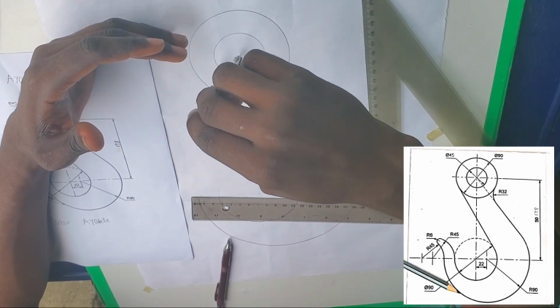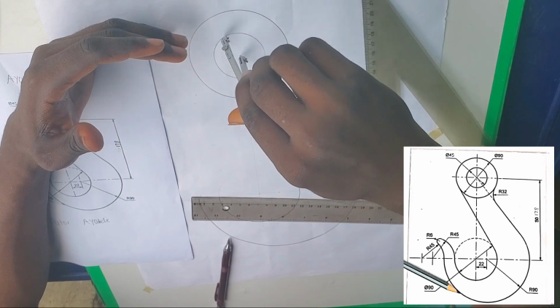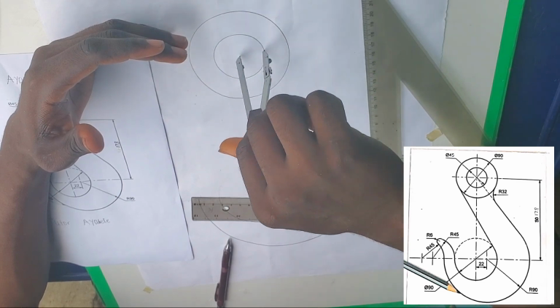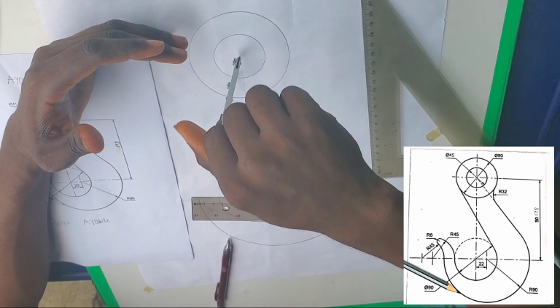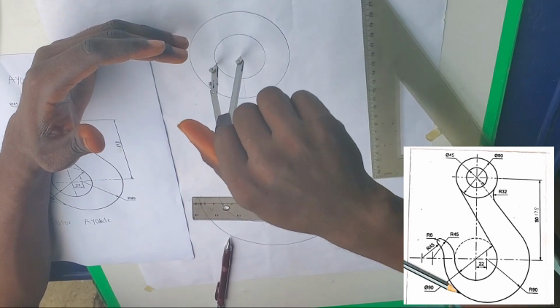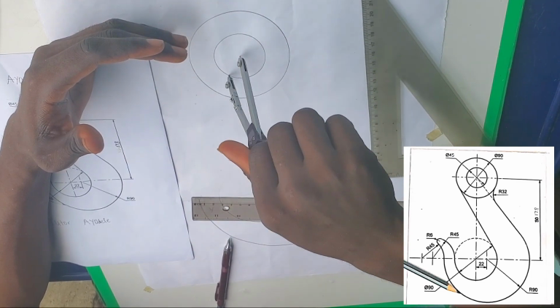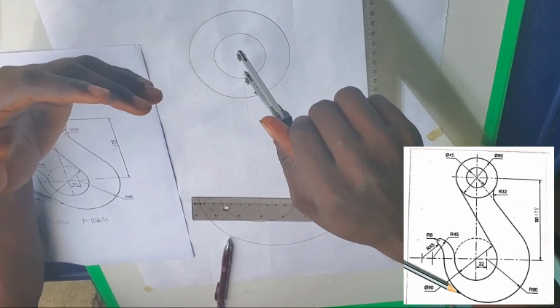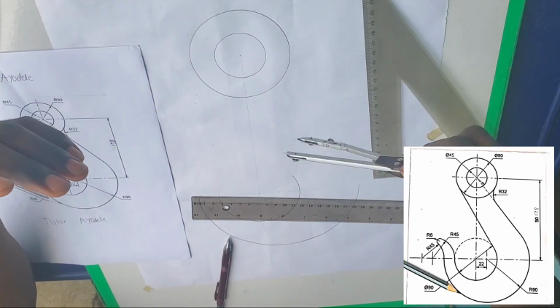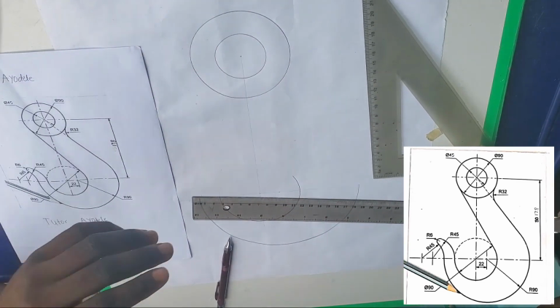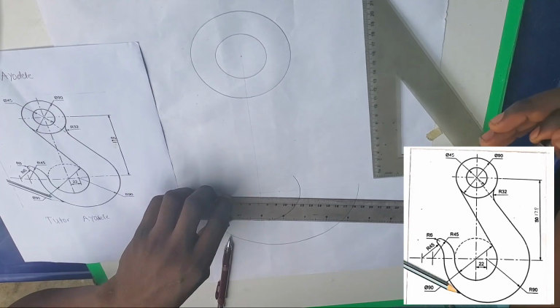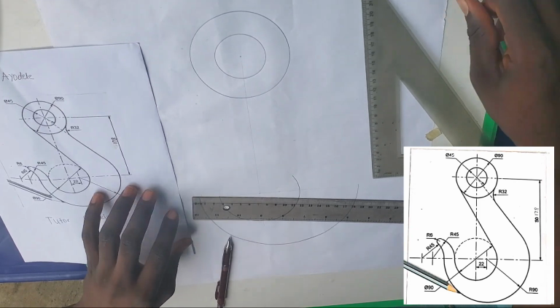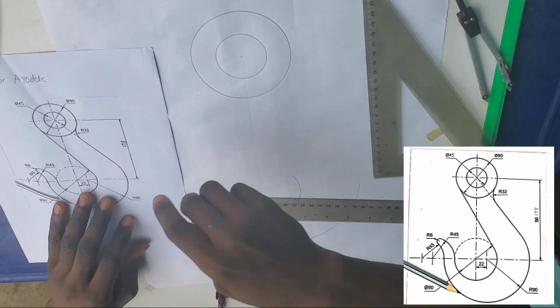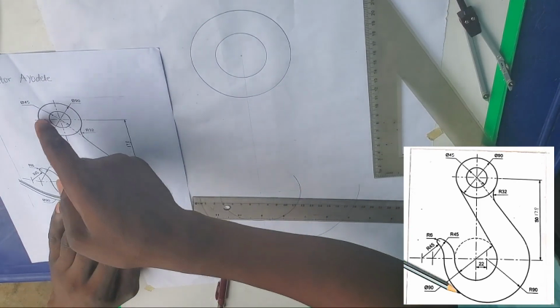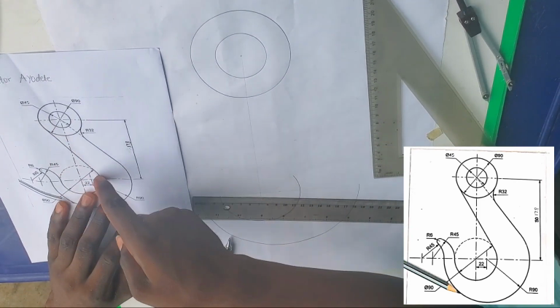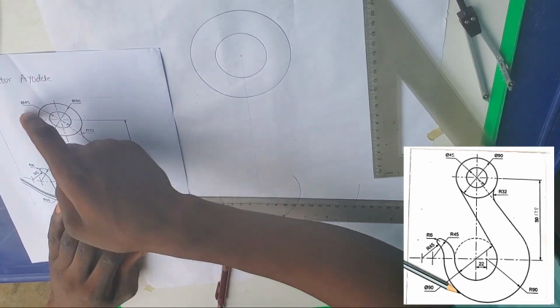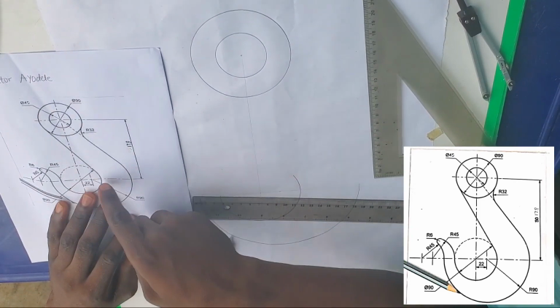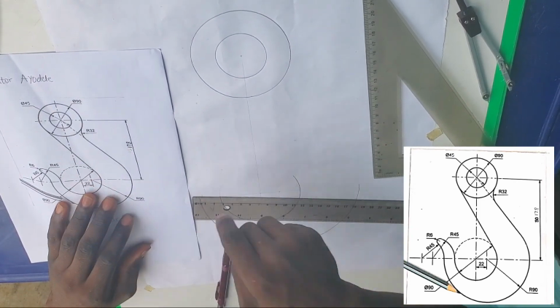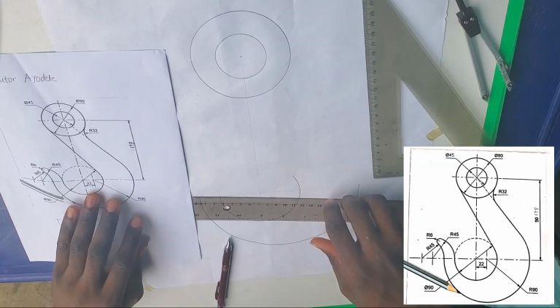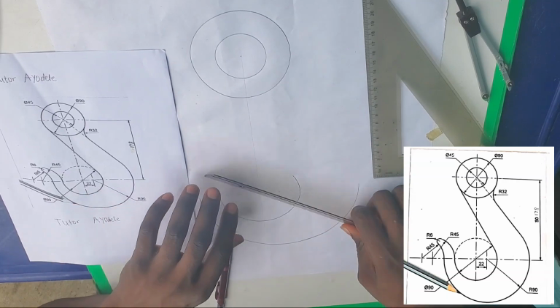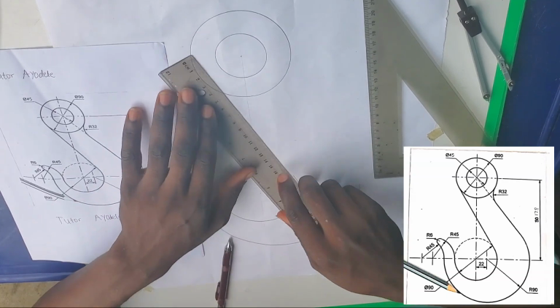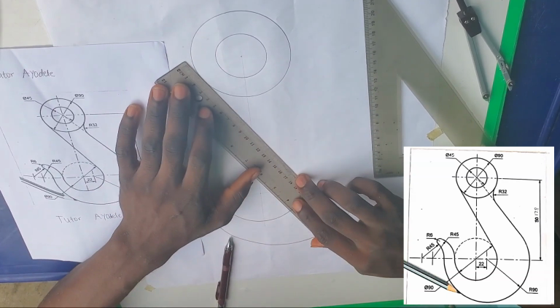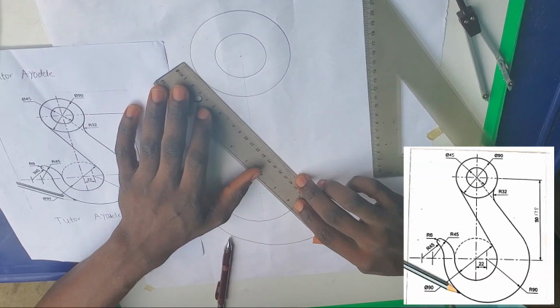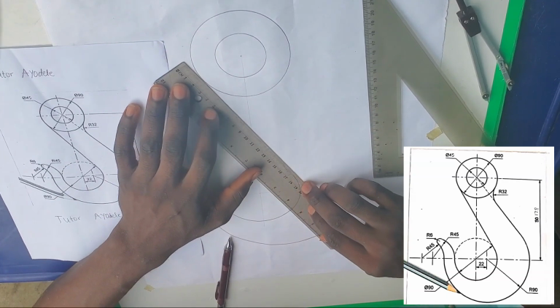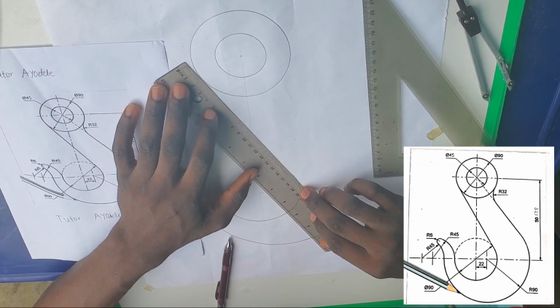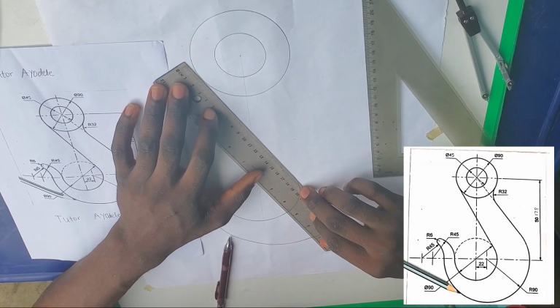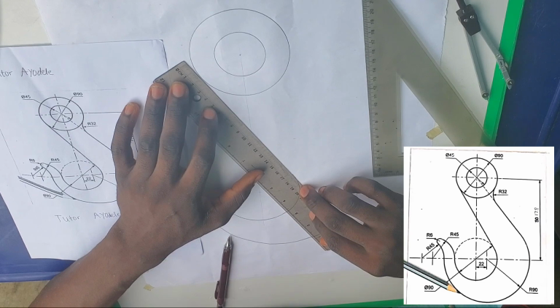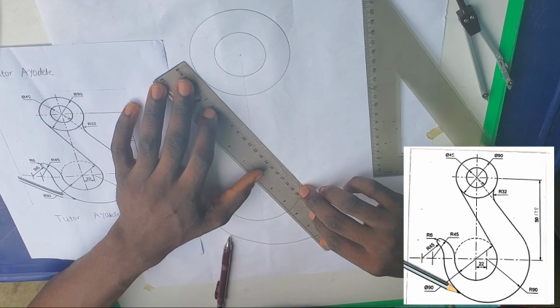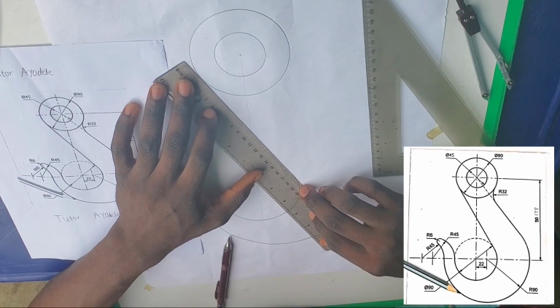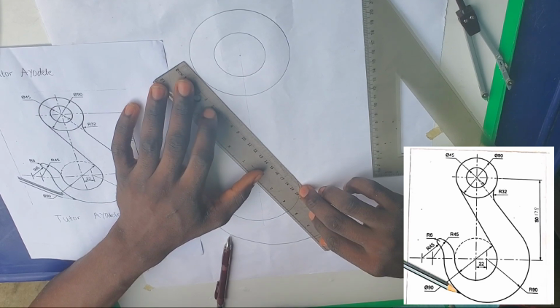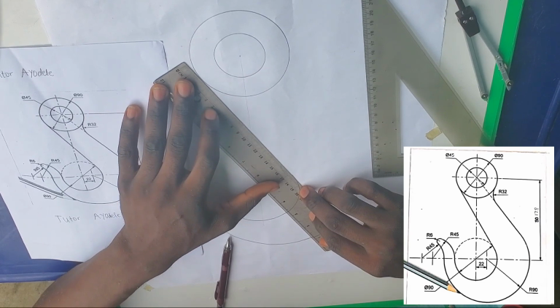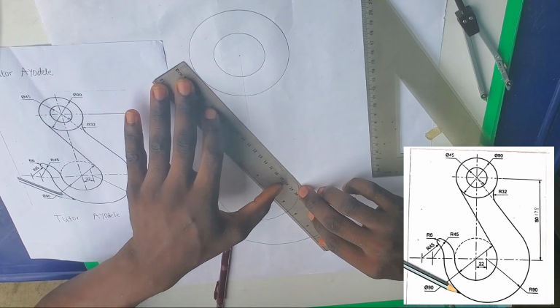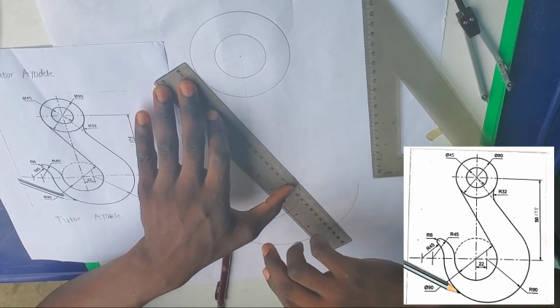We have that now. You will see very well — this is a straight line joining this circle to the other circle. Just draw the straight line directly, joining them directly.